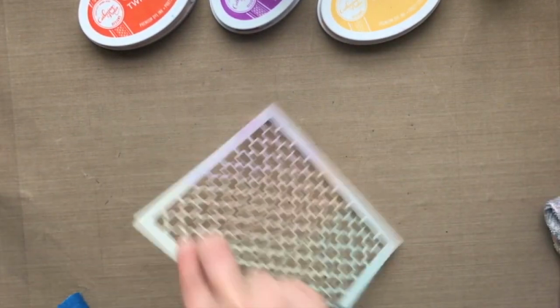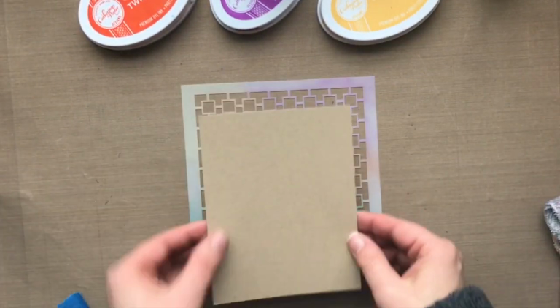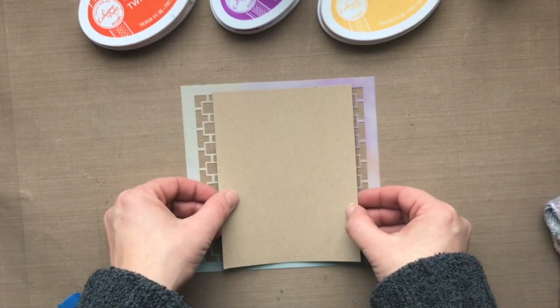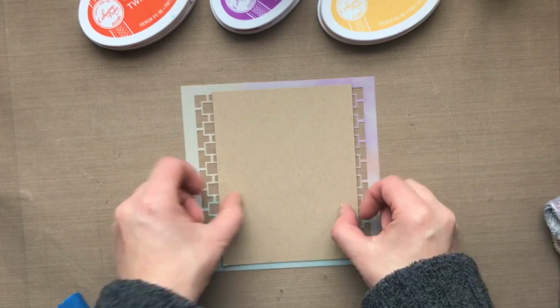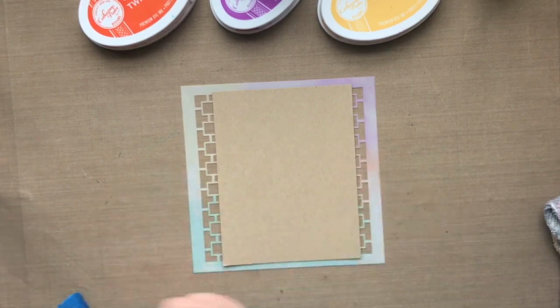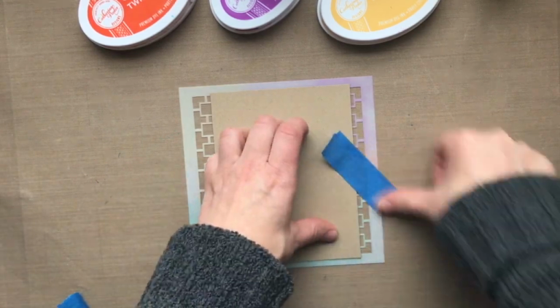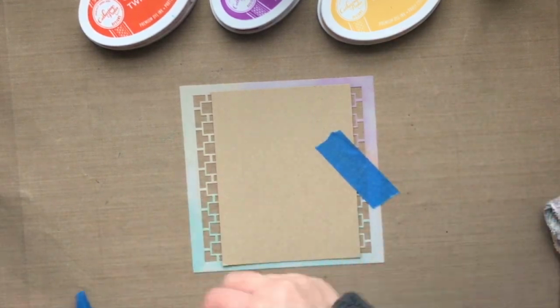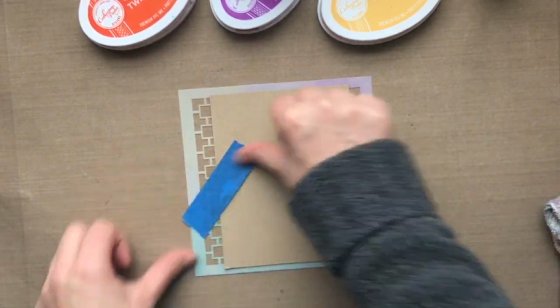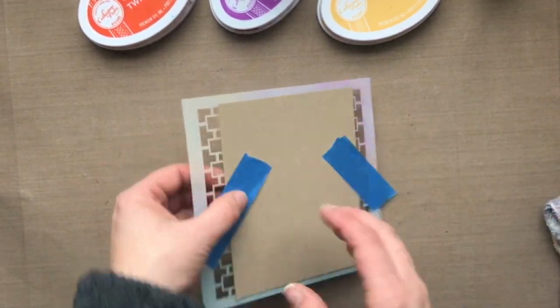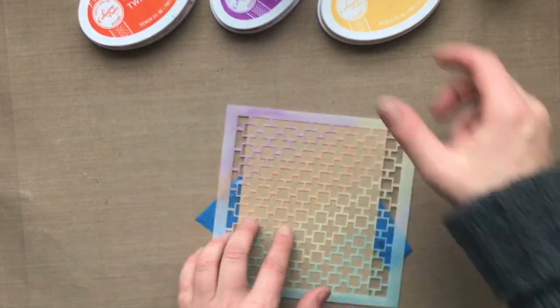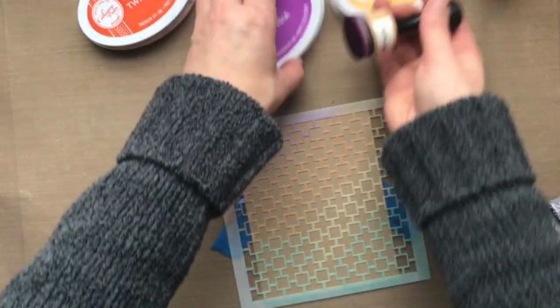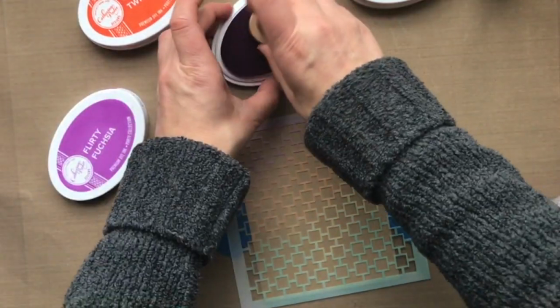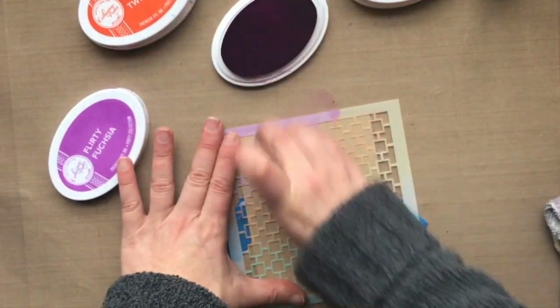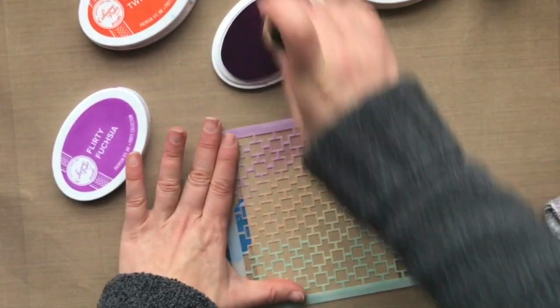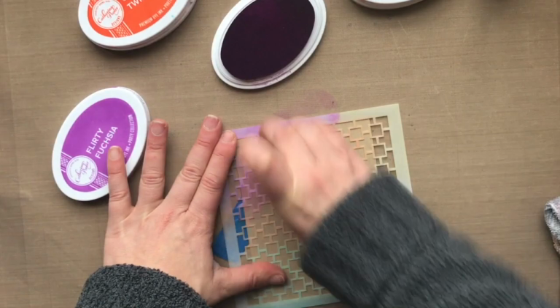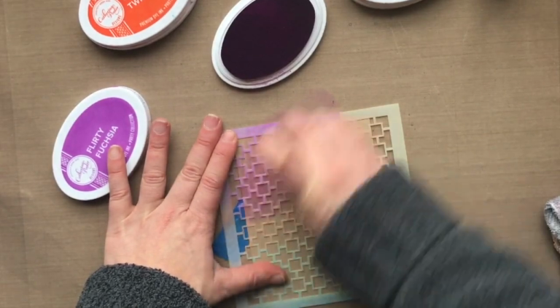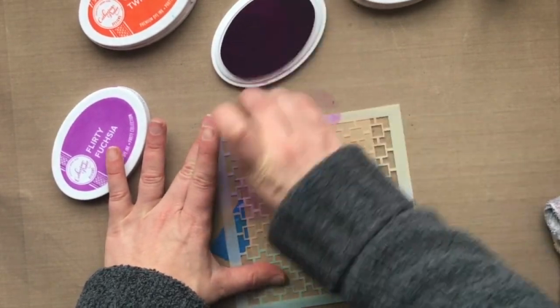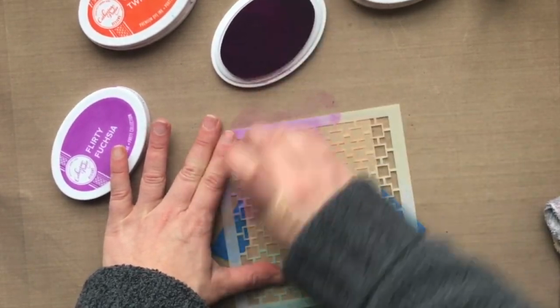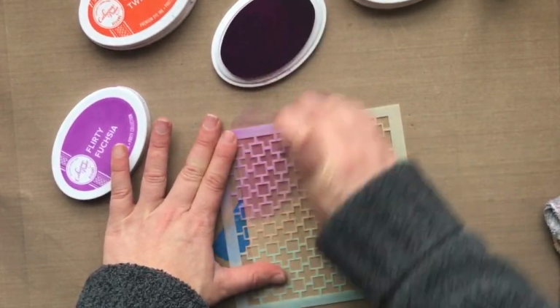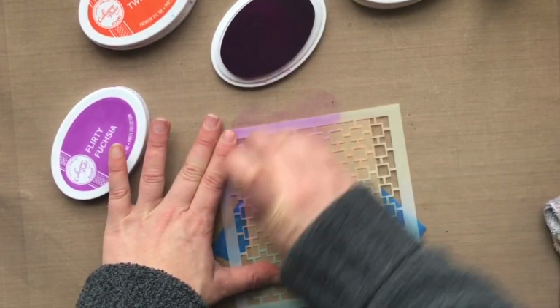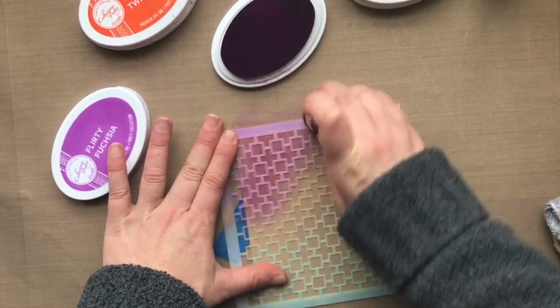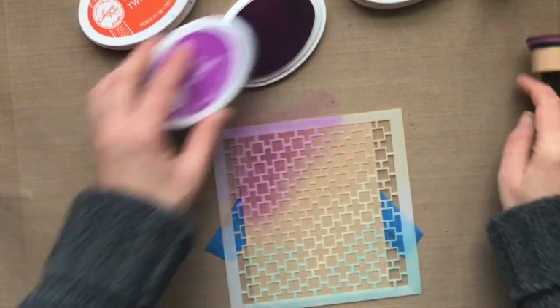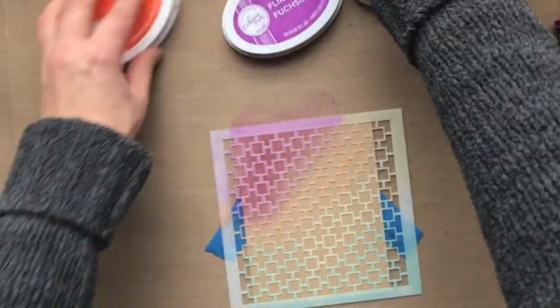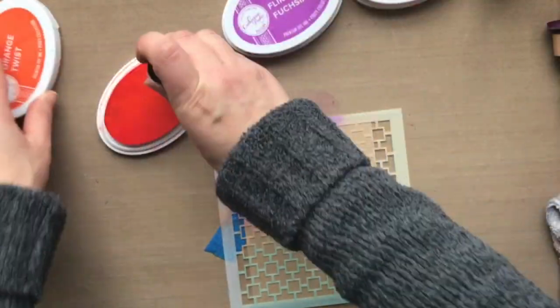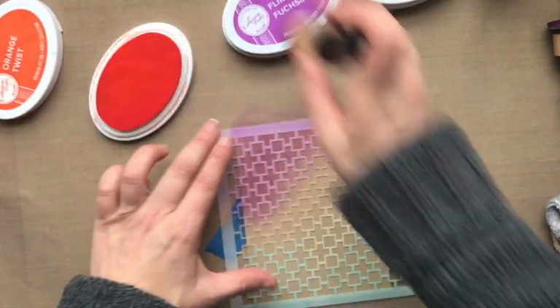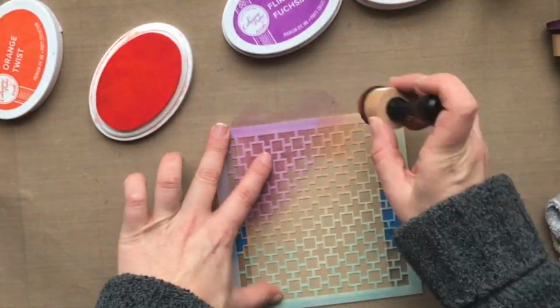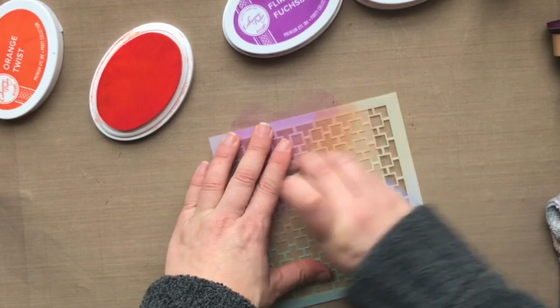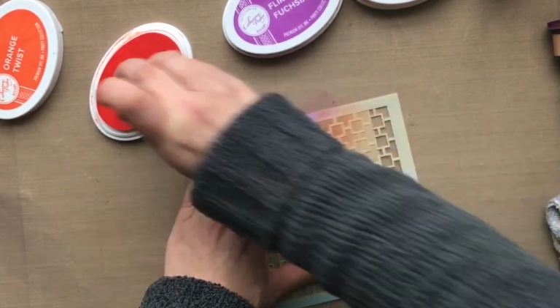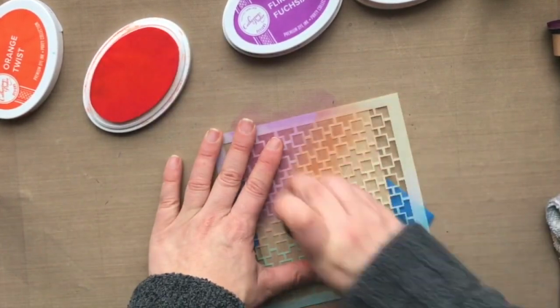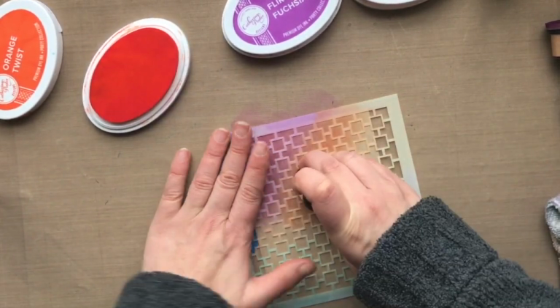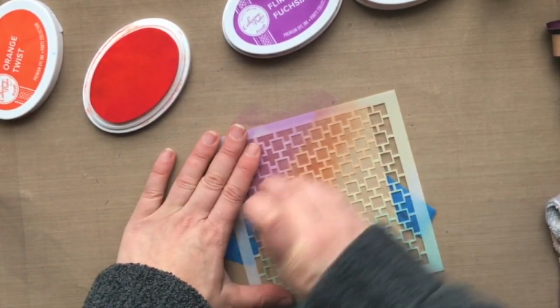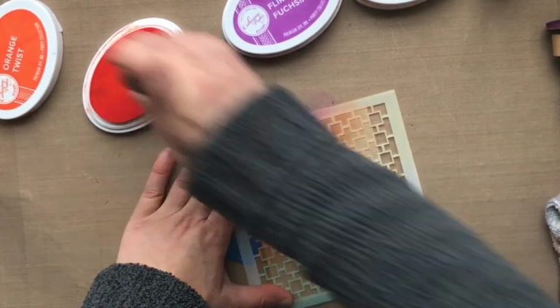I wanted to show you the same colors on craft cardstock in case some of you are interested in how the inks would look on craft cardstock. So I'm using the same inks here and trying to apply them in the same places as I did on the white cardstock, so you can see the difference.